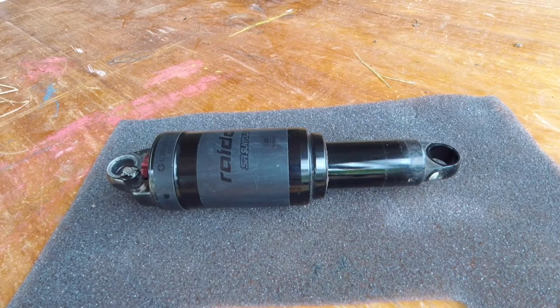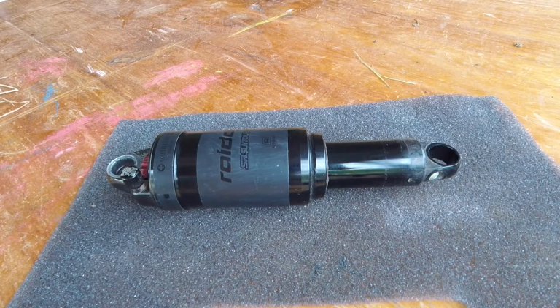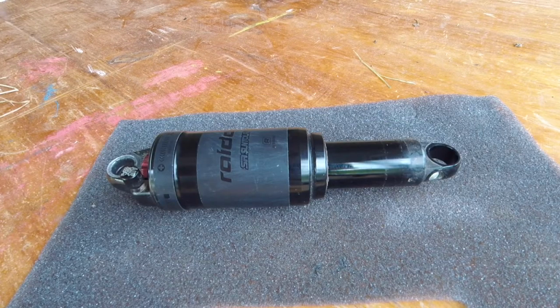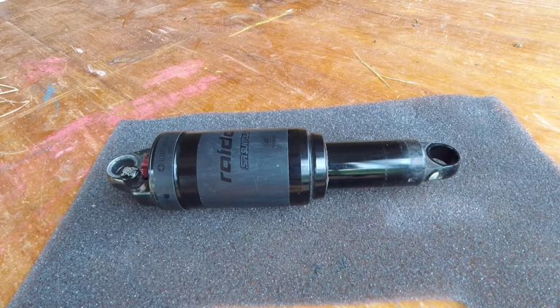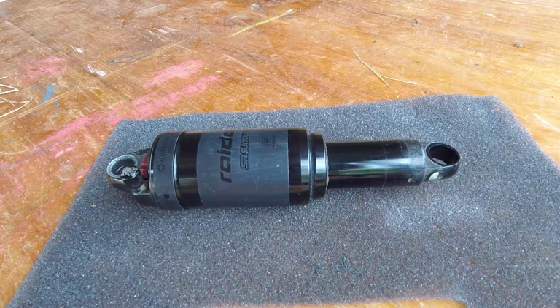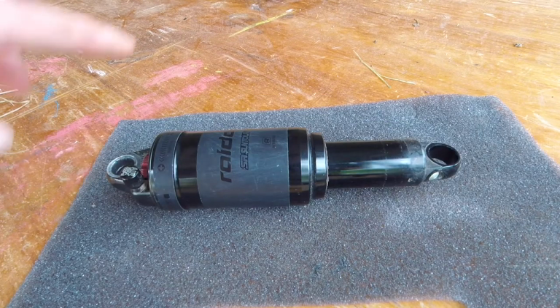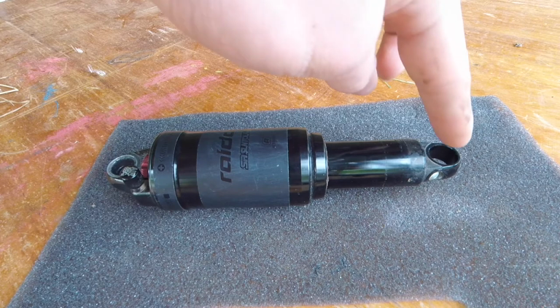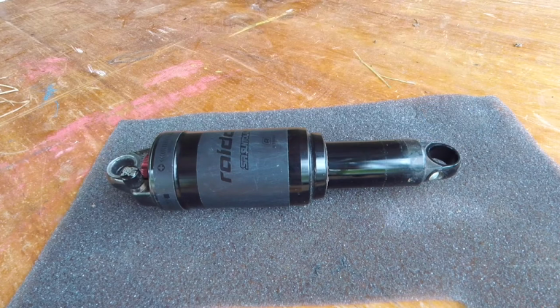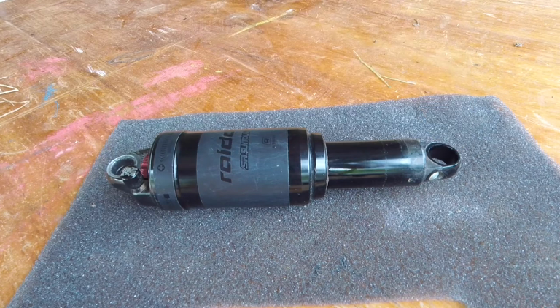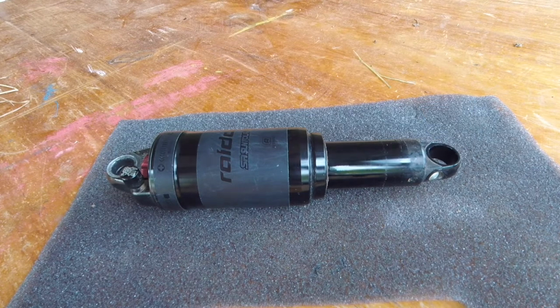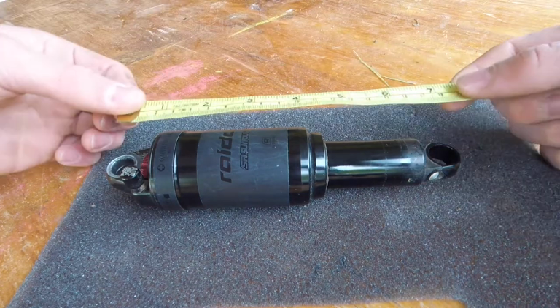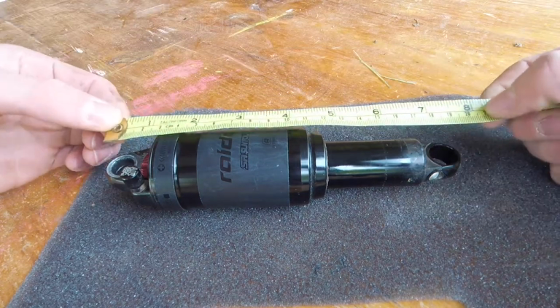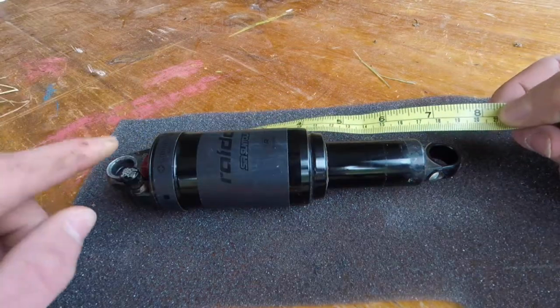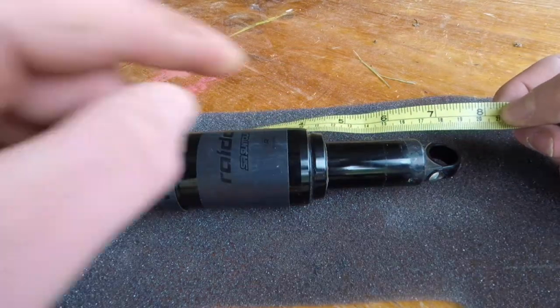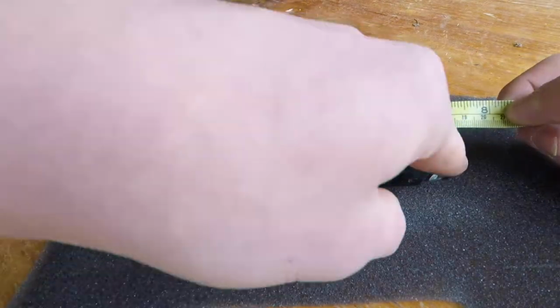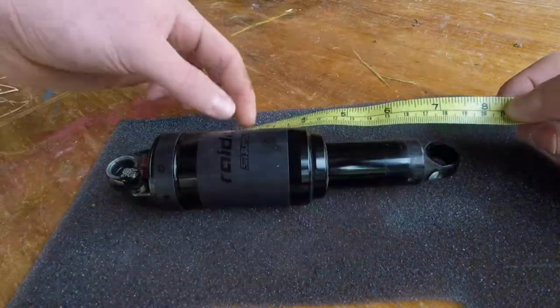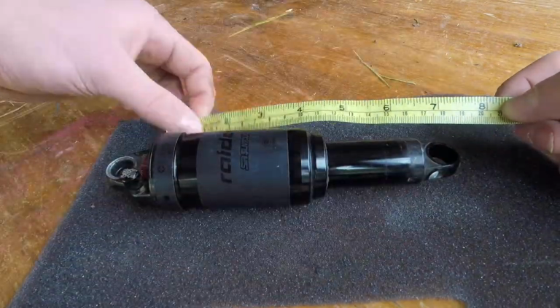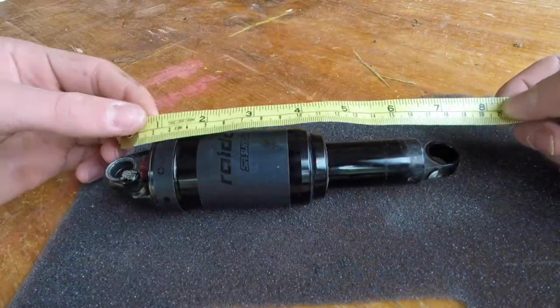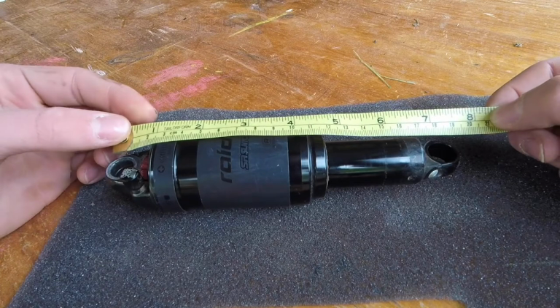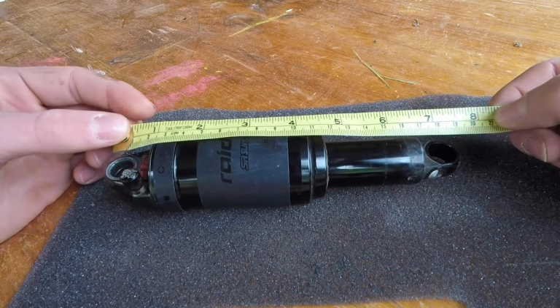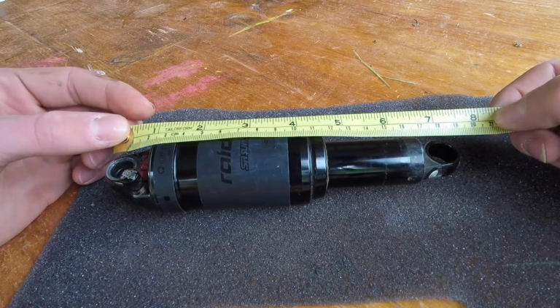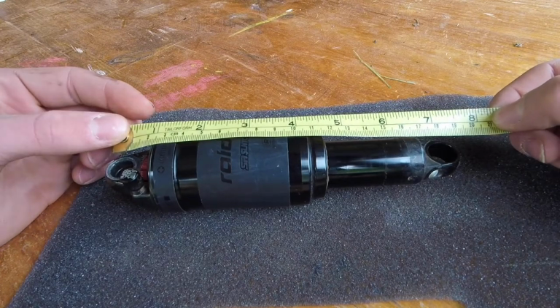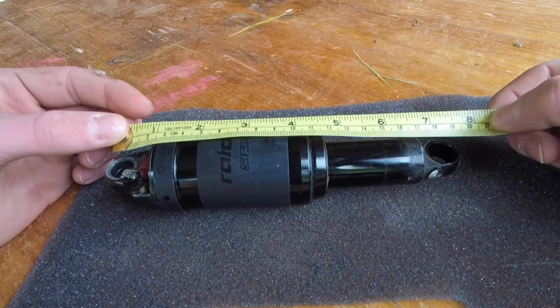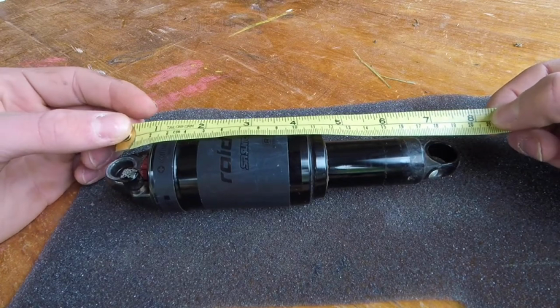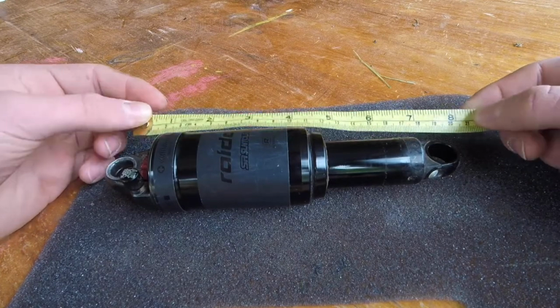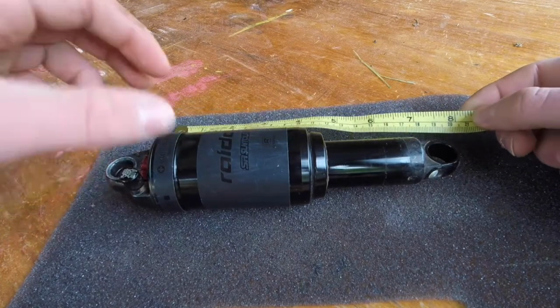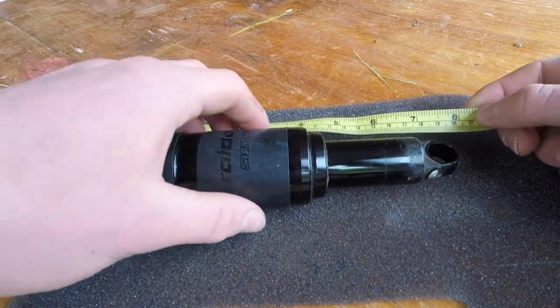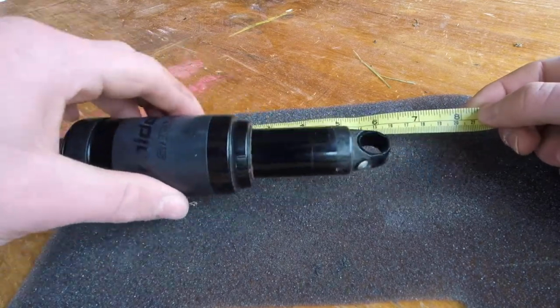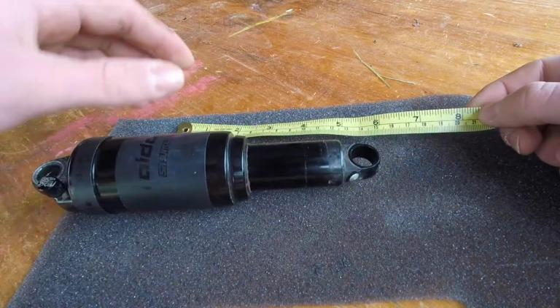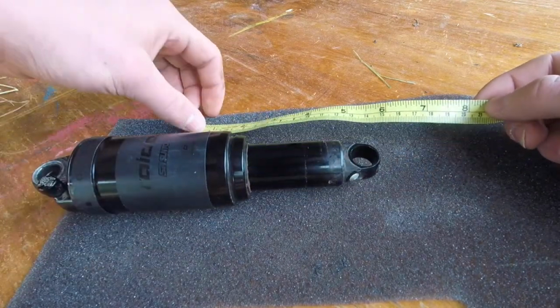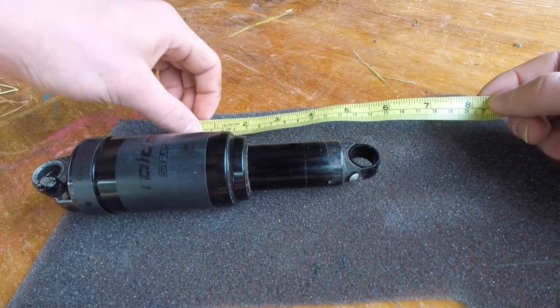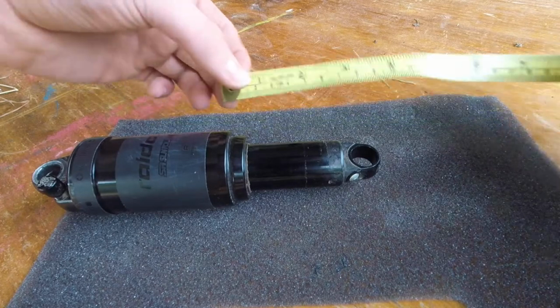So now you want to measure the actual shock. From eye to eye — that is the first measurement you want to take. You want to go from the center of each eye, and that's about 184 millimeters. Make sure you write it down unless you've got a good memory.